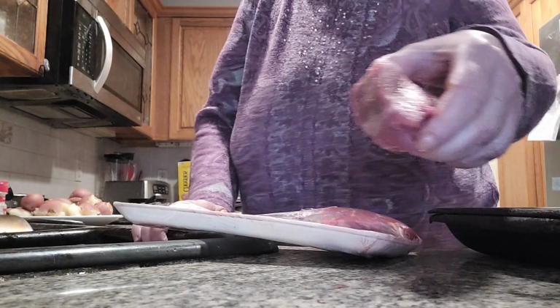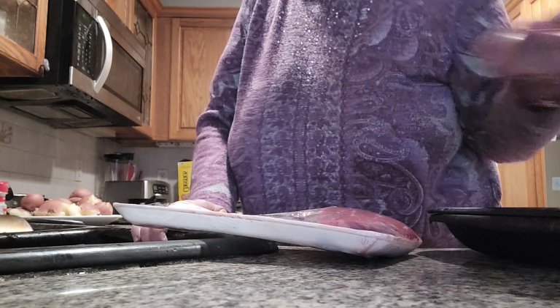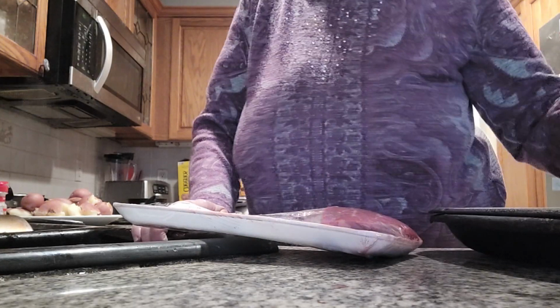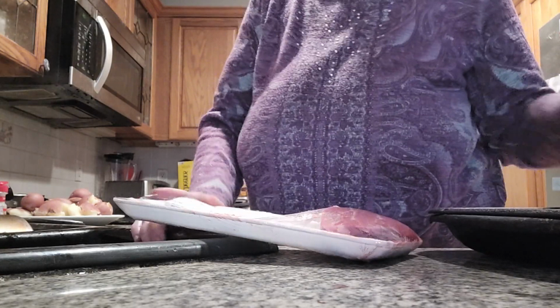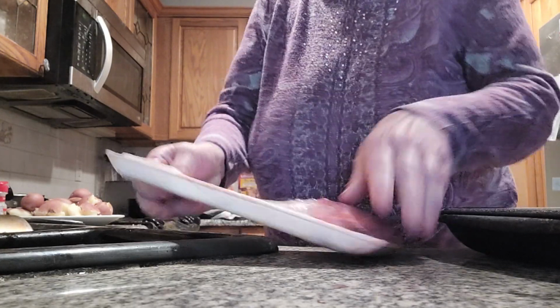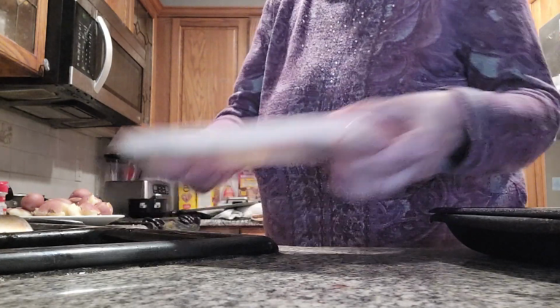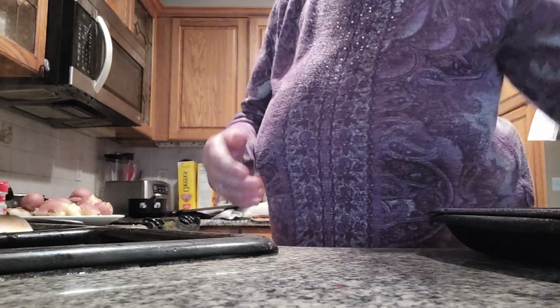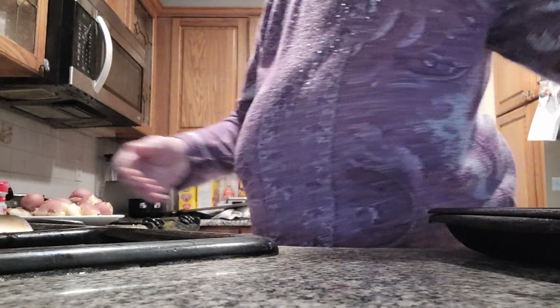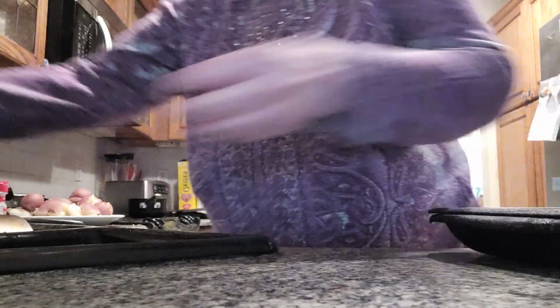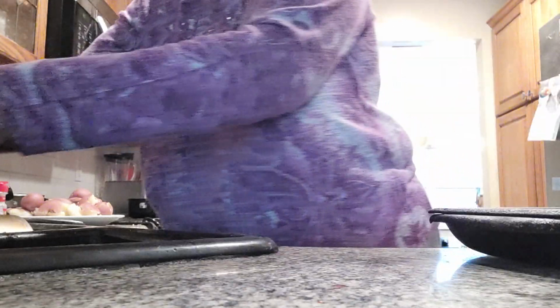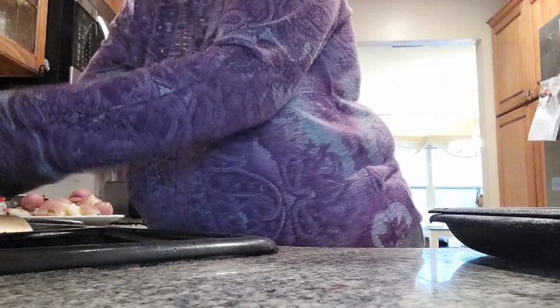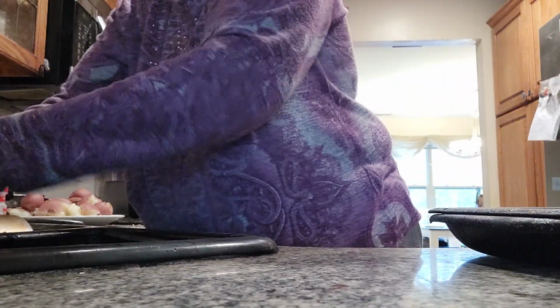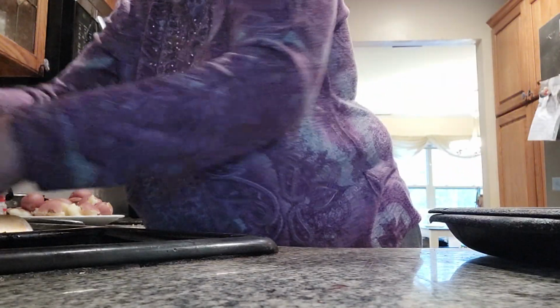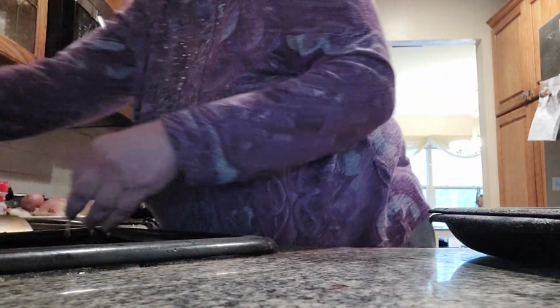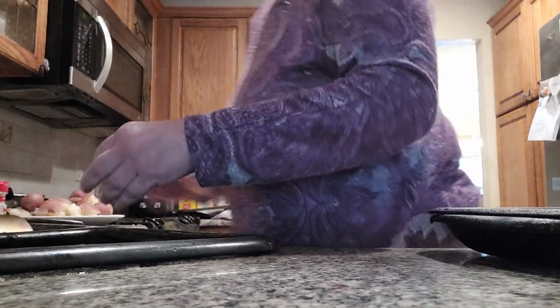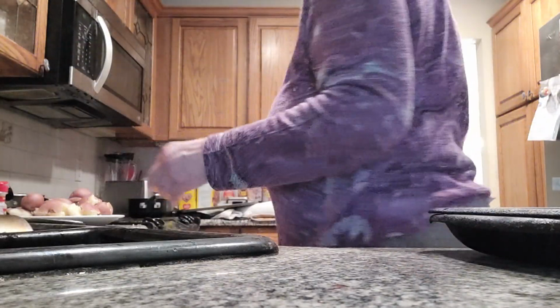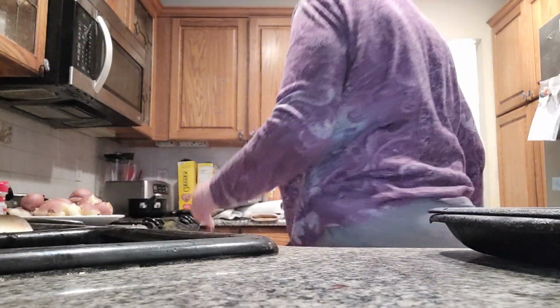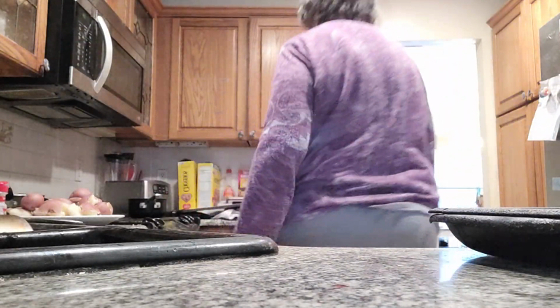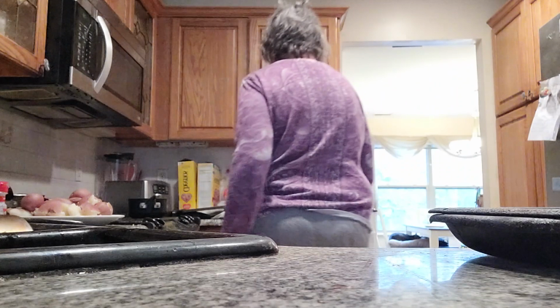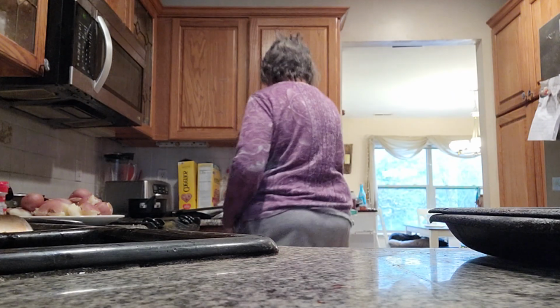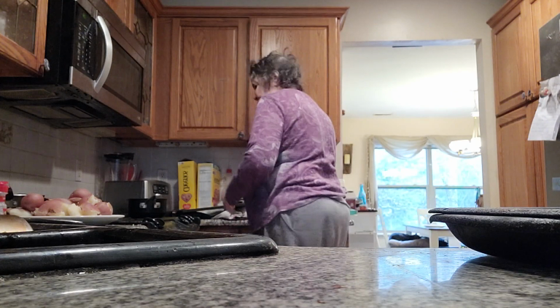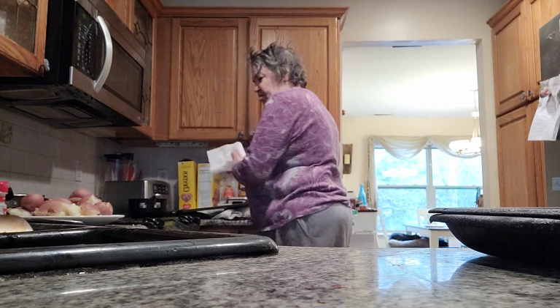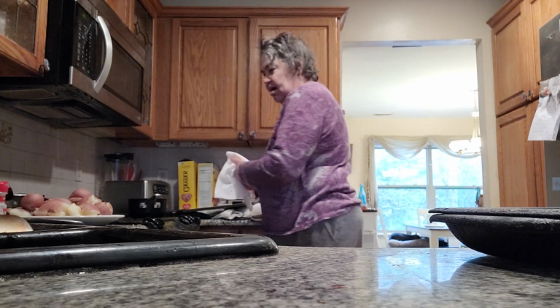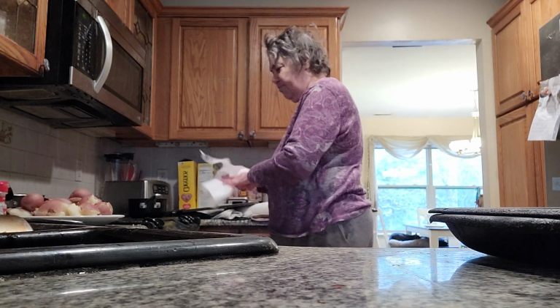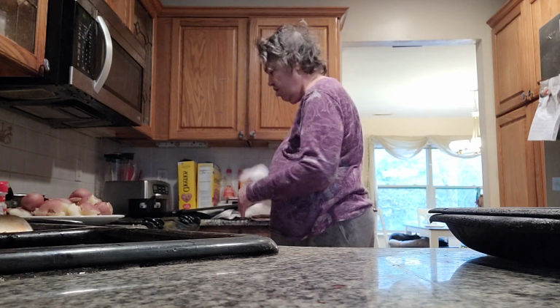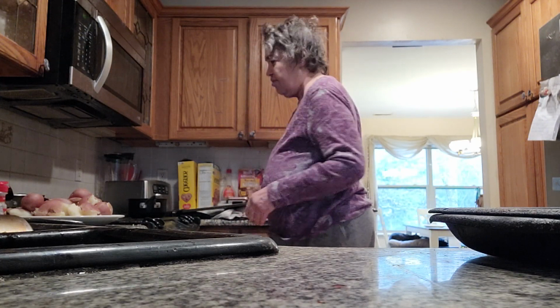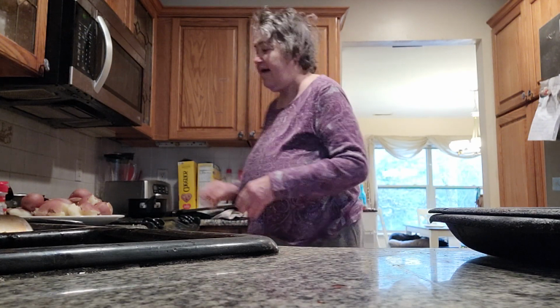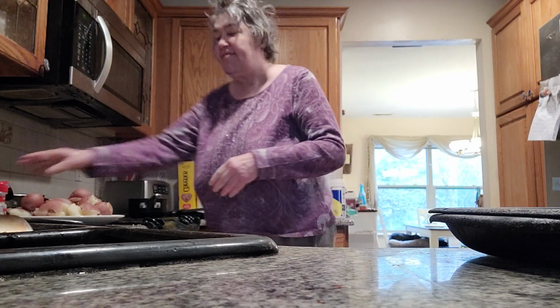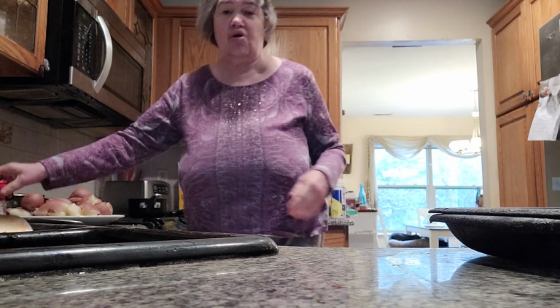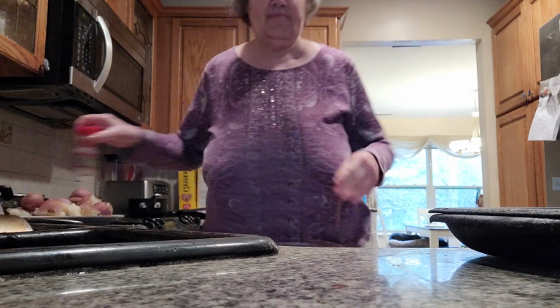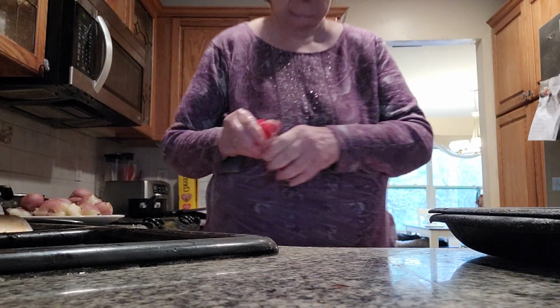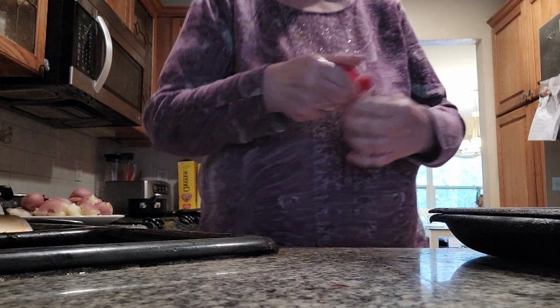It's going to be served with beef gravy. It's going to be a wonderful treat, folks. This is the first meal for New Year's 2024. I'm going to put some garlic on it, and we're going to have gravy over the filet mignon. It's going to be delicious.